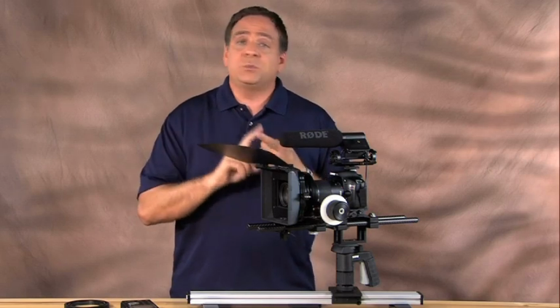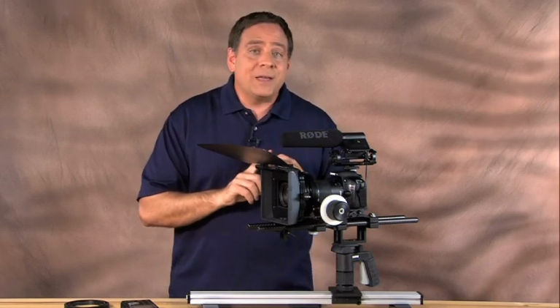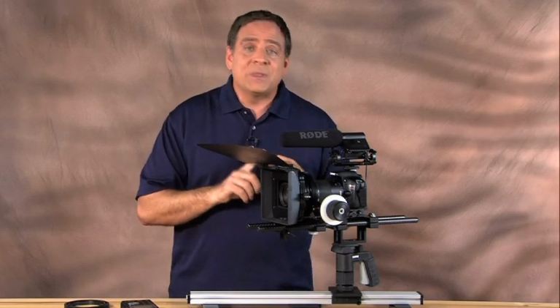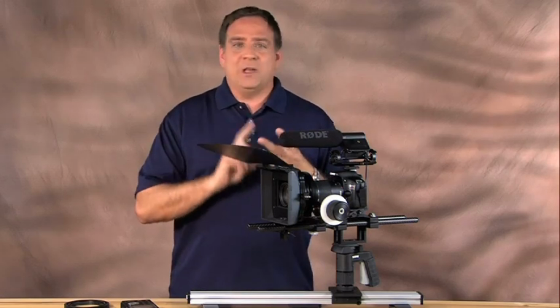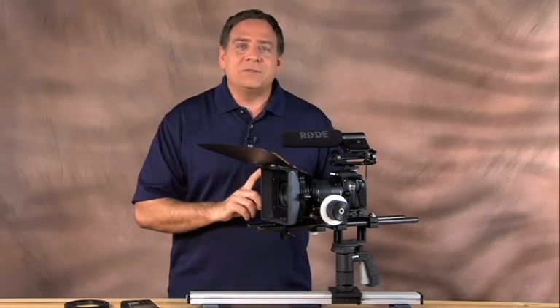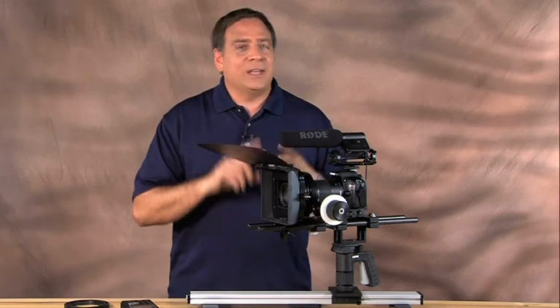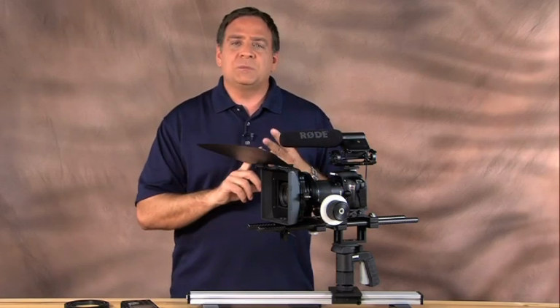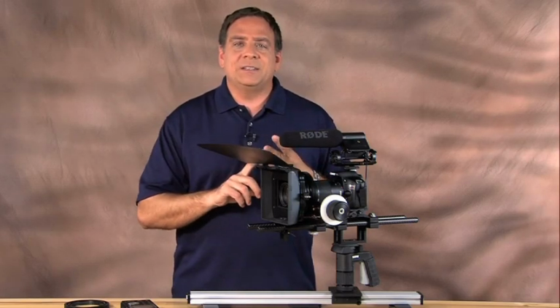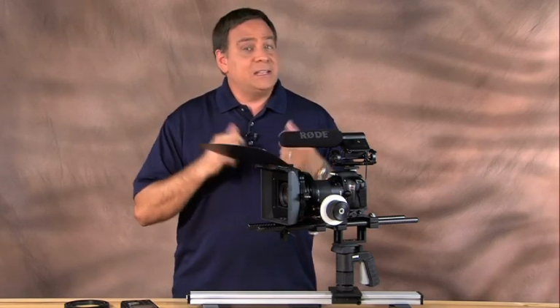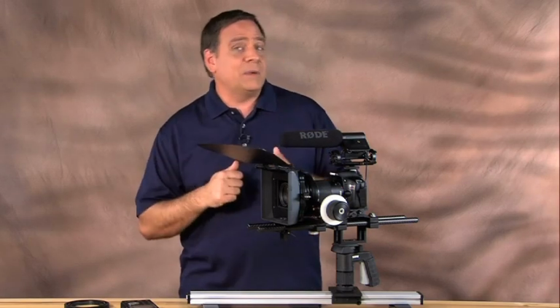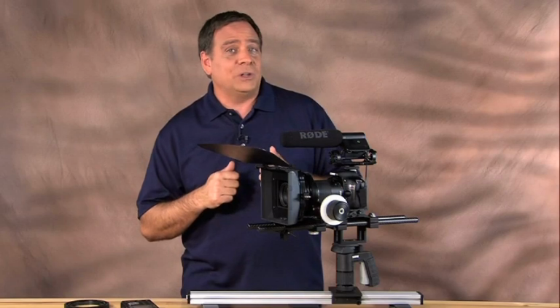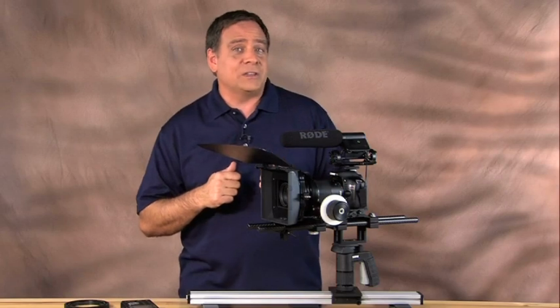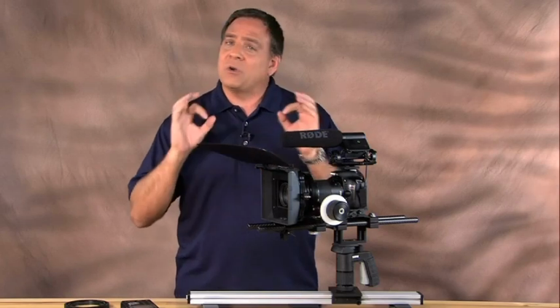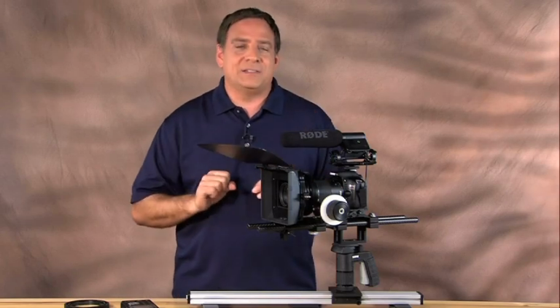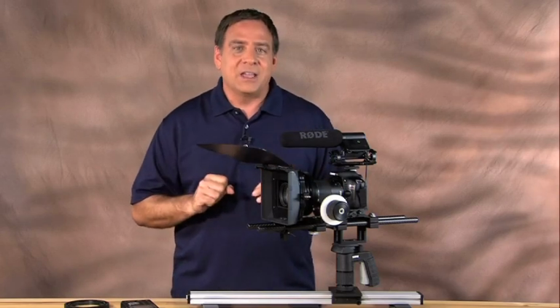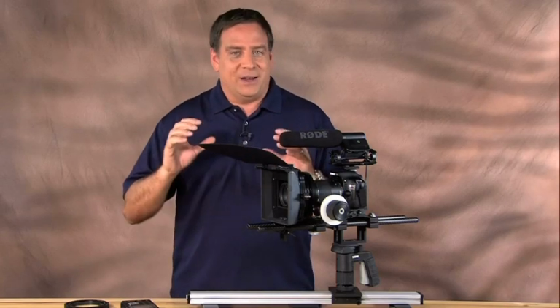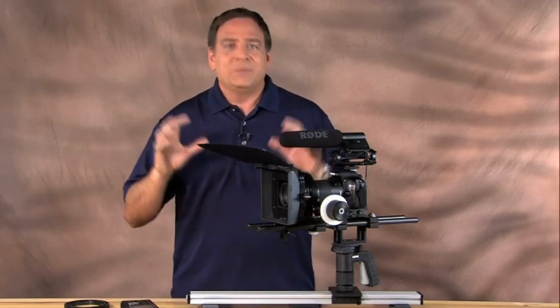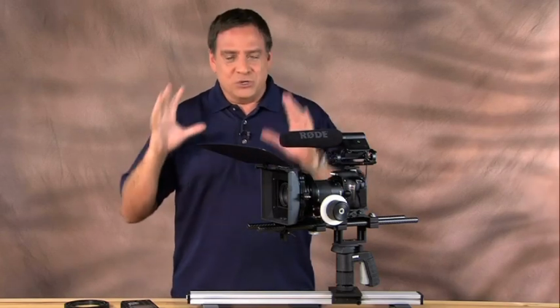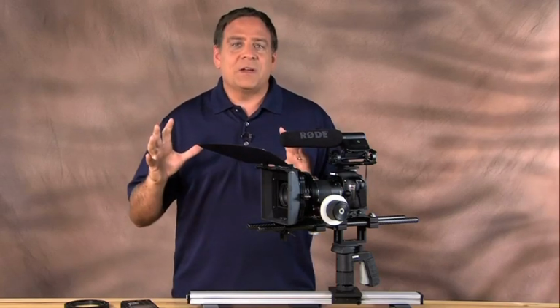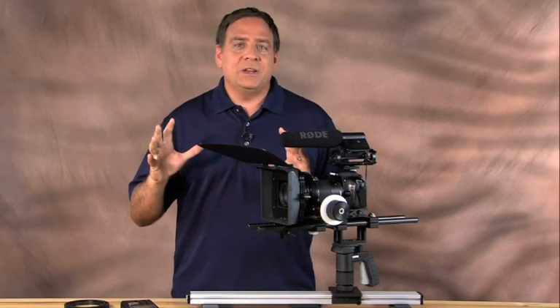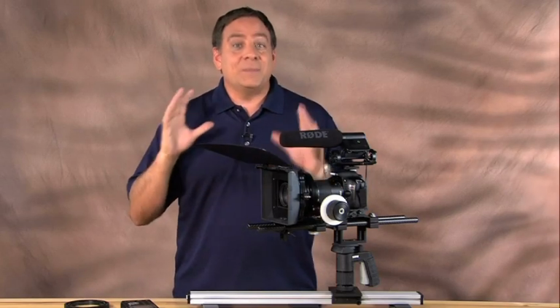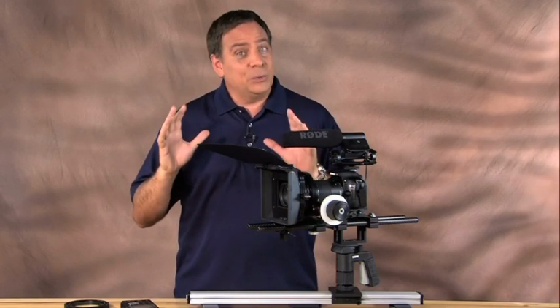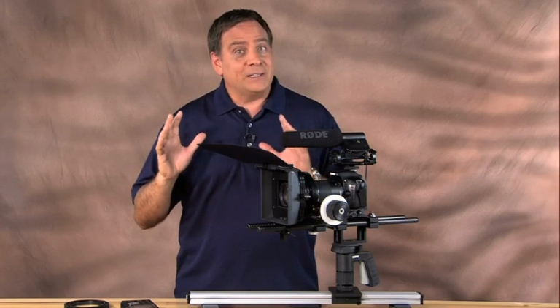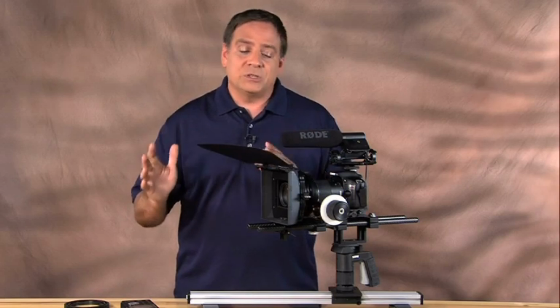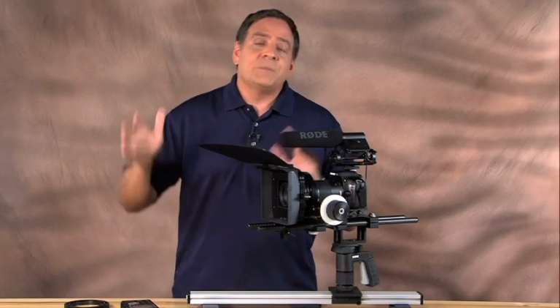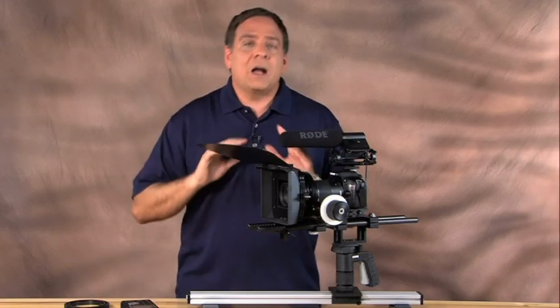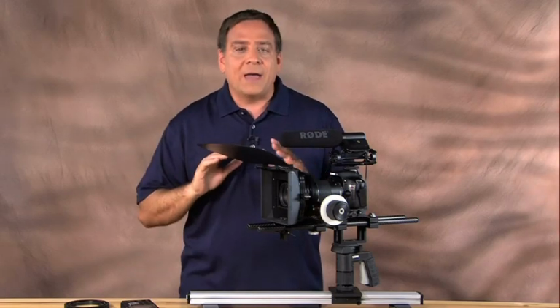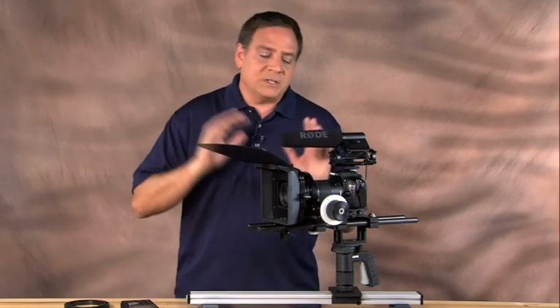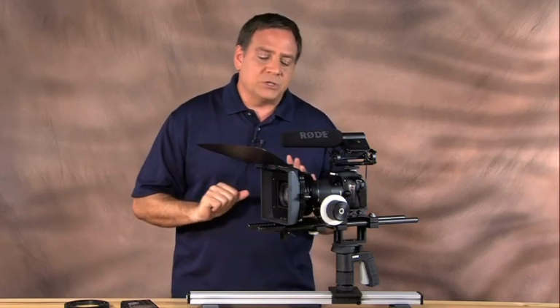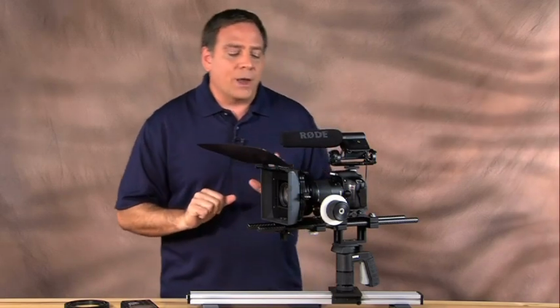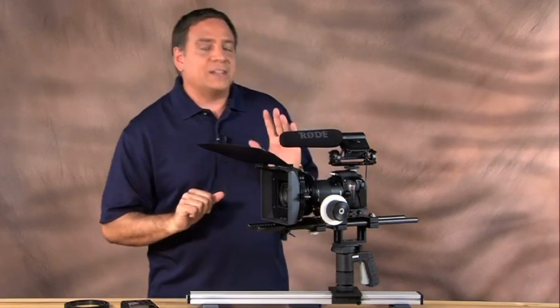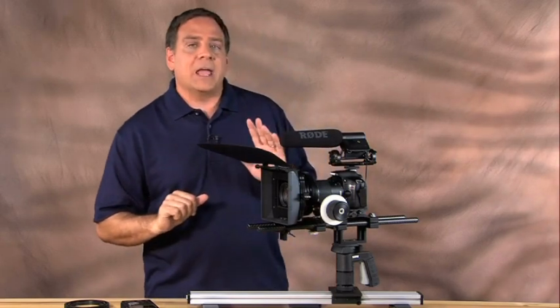It makes a beautiful picture, great depth of field, interchangeable lenses, 18 megapixel CMOS sensor — all fantastic — but when you're shooting professional video it makes you a little bit crazy out in the field. So to overcome all that, there are some accessories you're going to want to add to this camera.